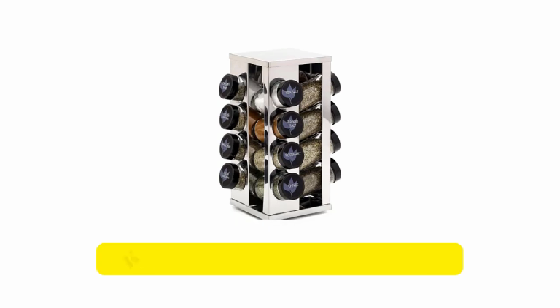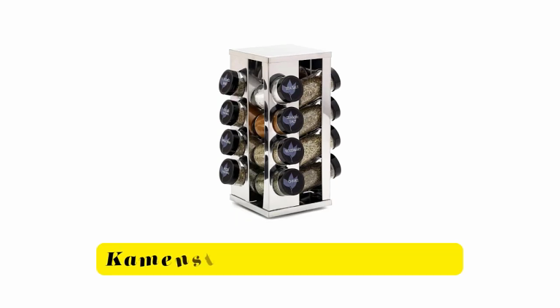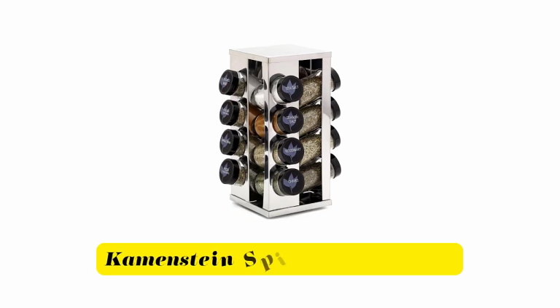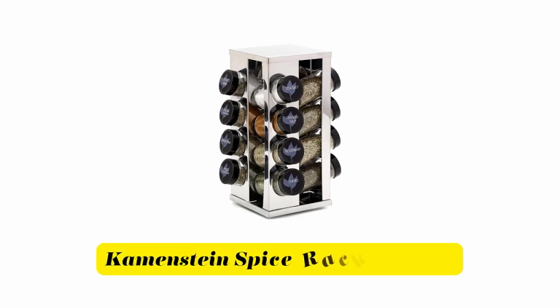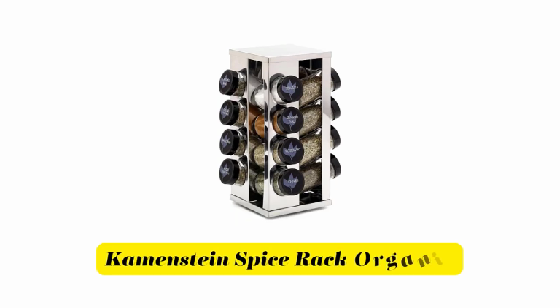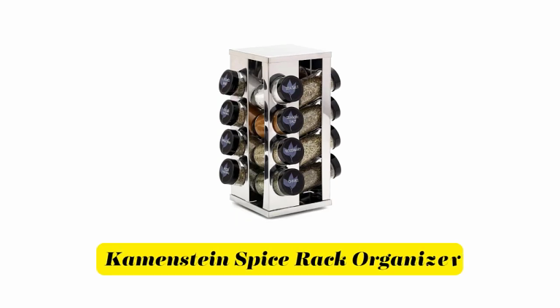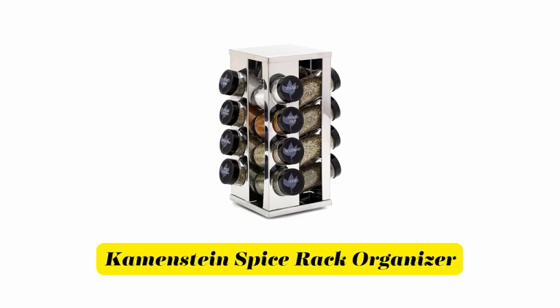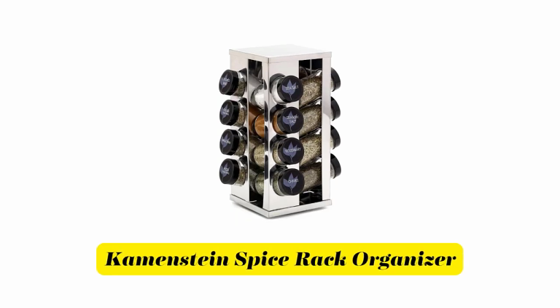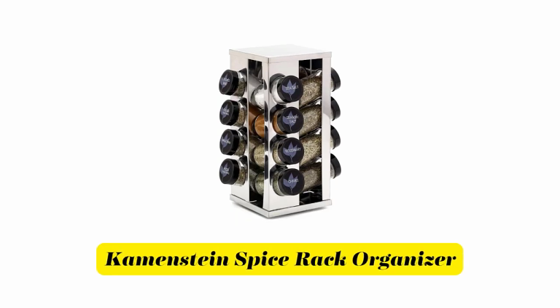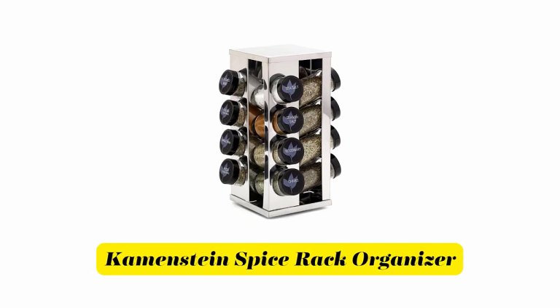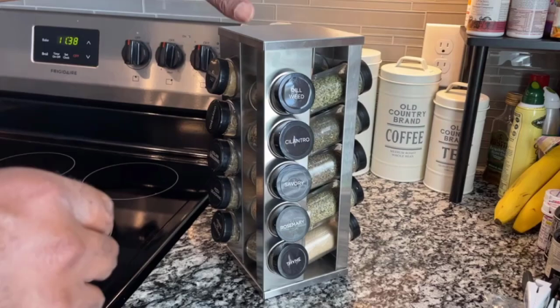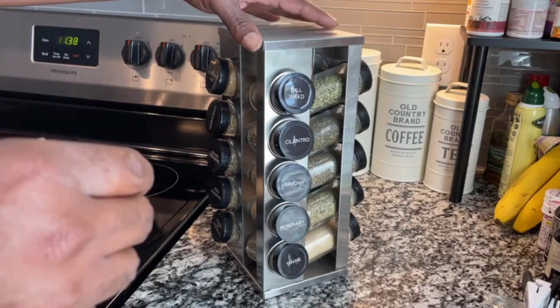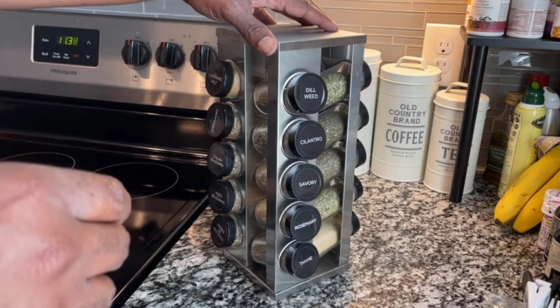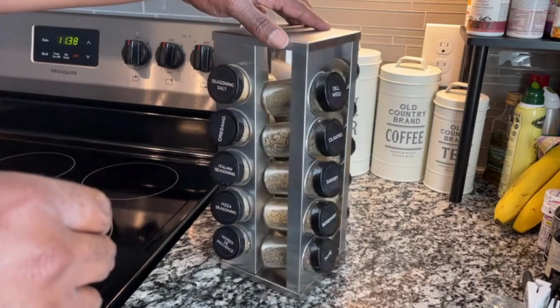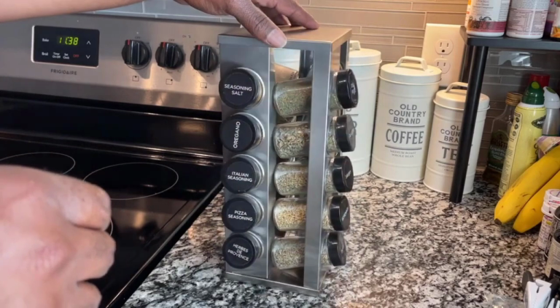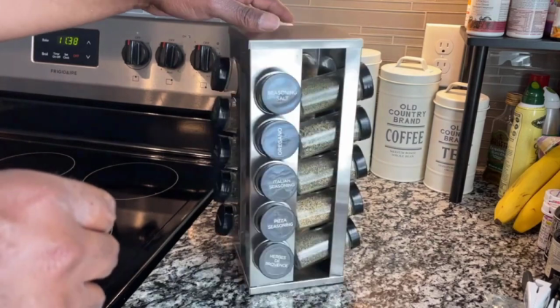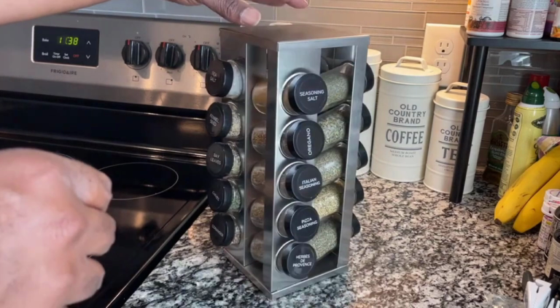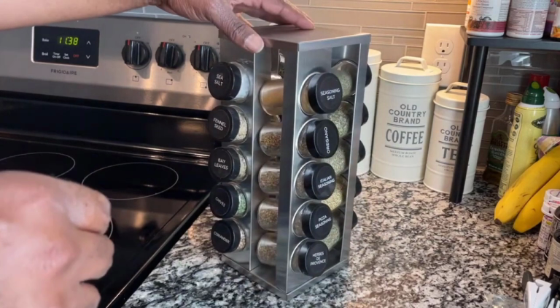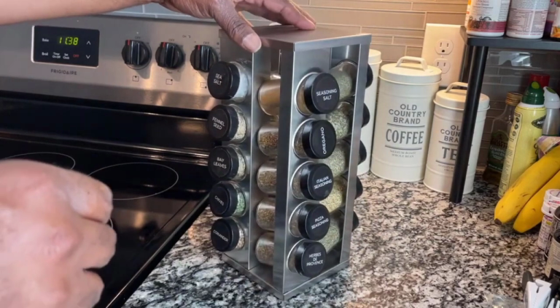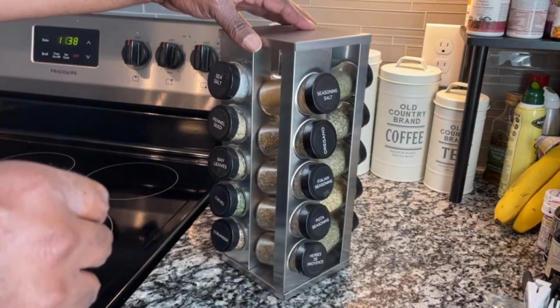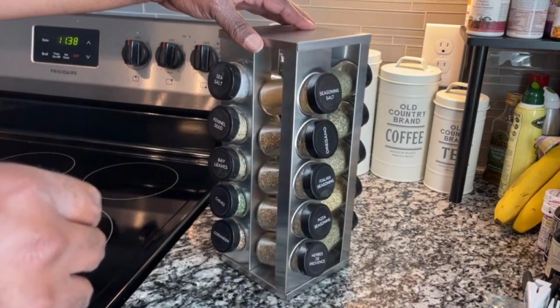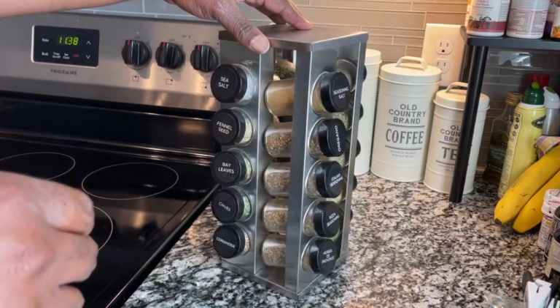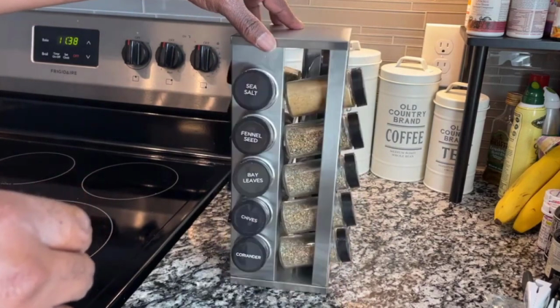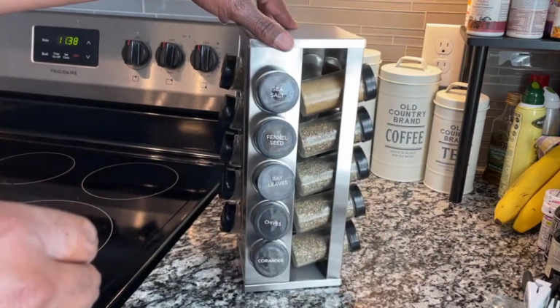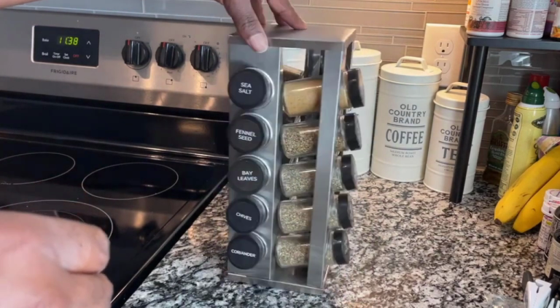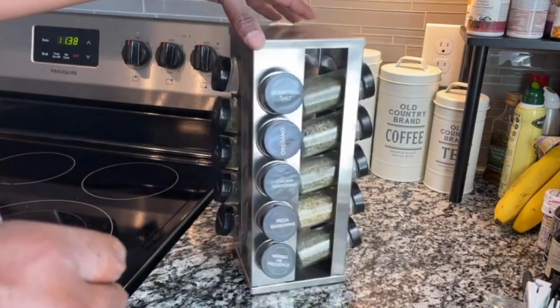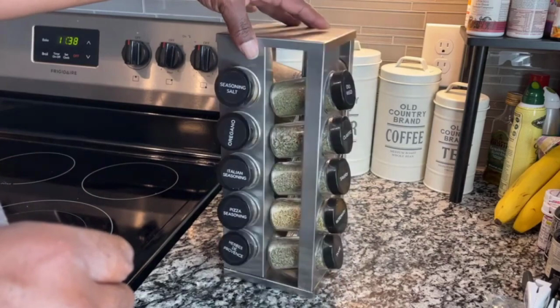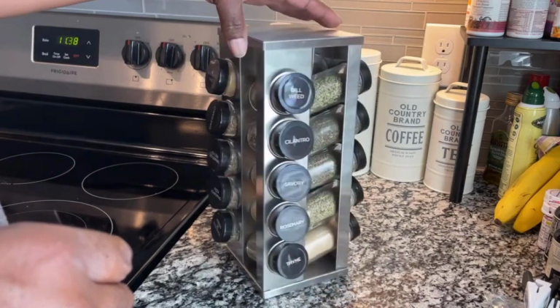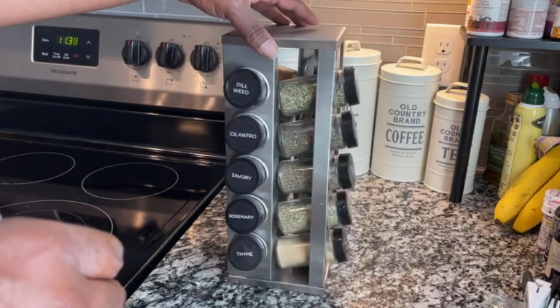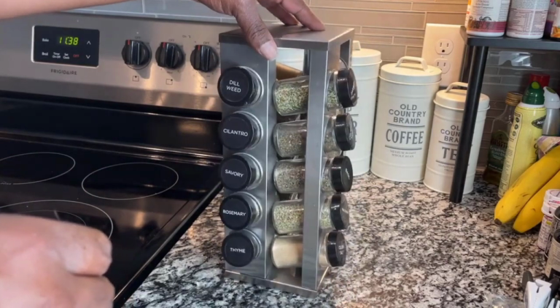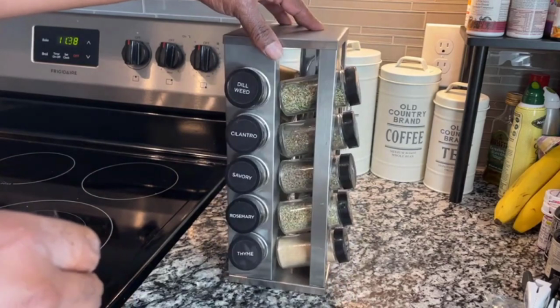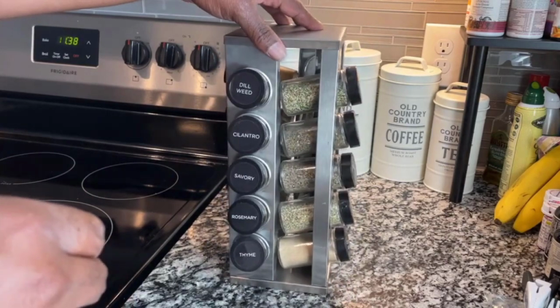Number 3. Karmstein Spice Rack Organizer. Rotates for easy access to spices on countertops or in cabinets. Stainless steel construction adds a modern look to your kitchen and your camping setup.